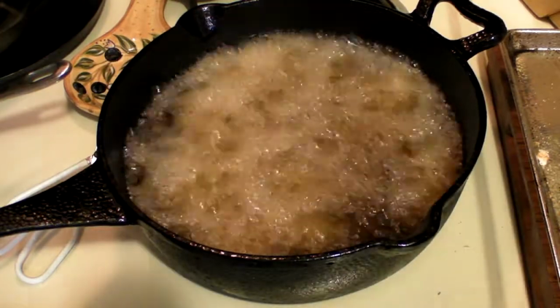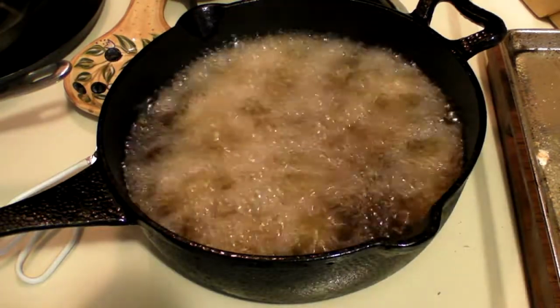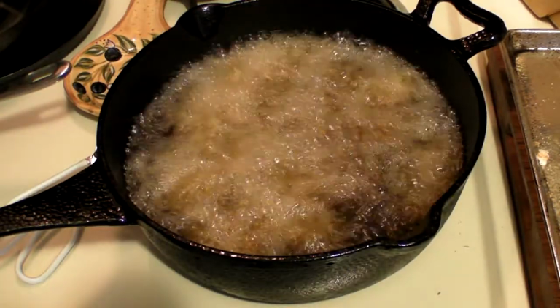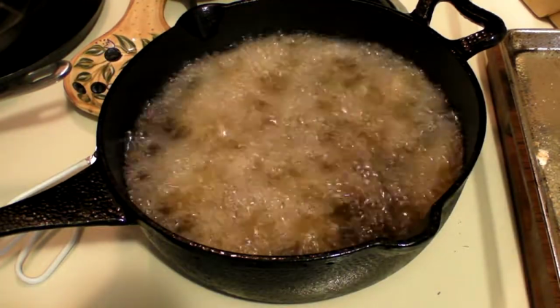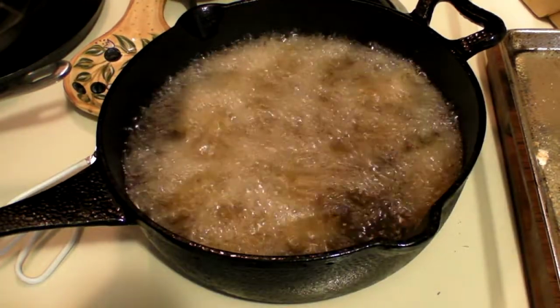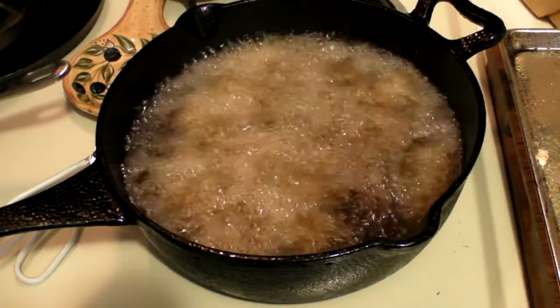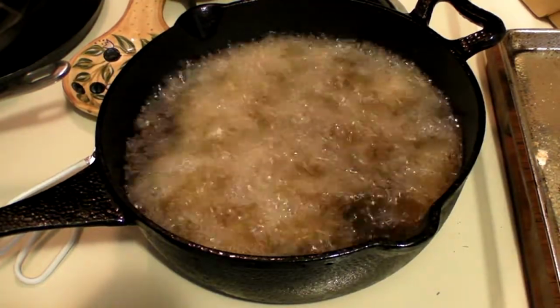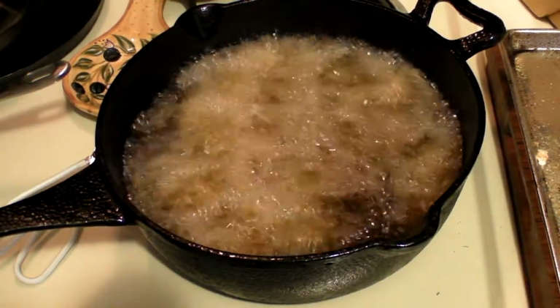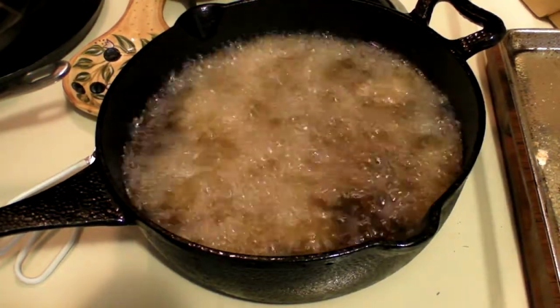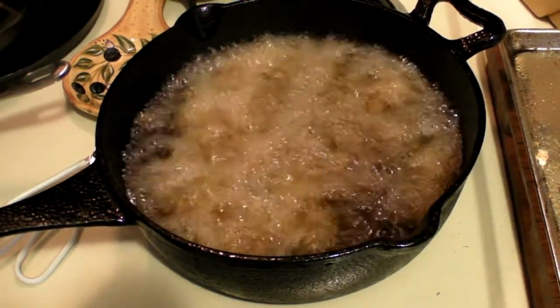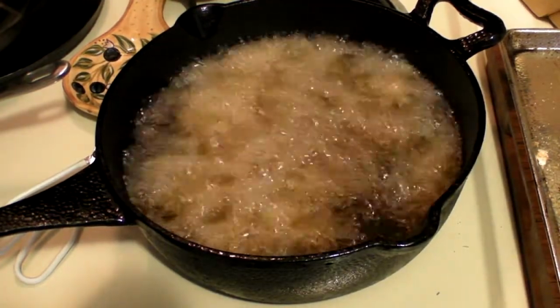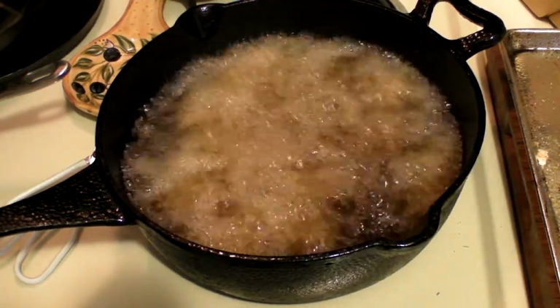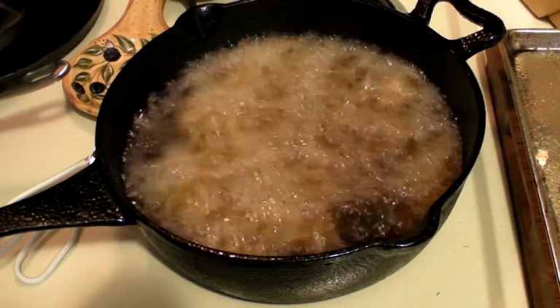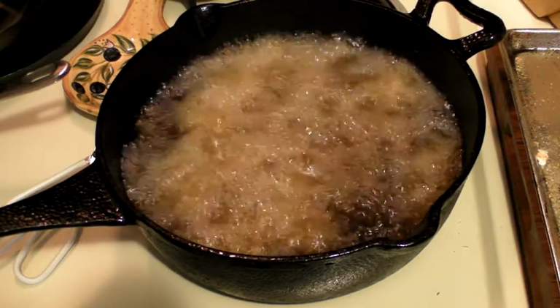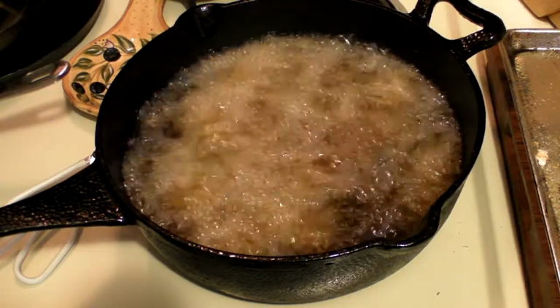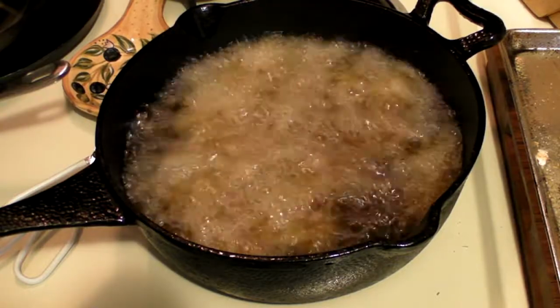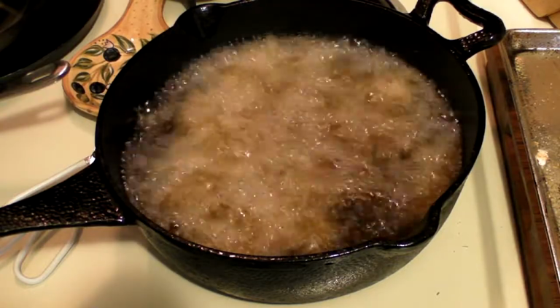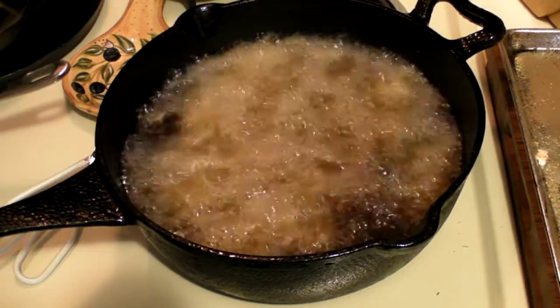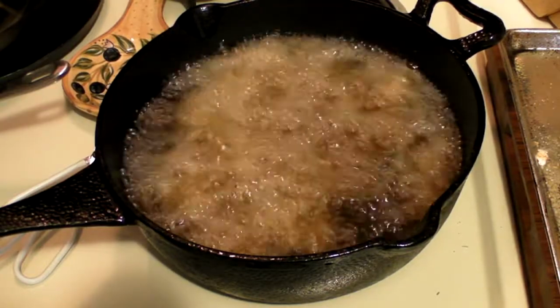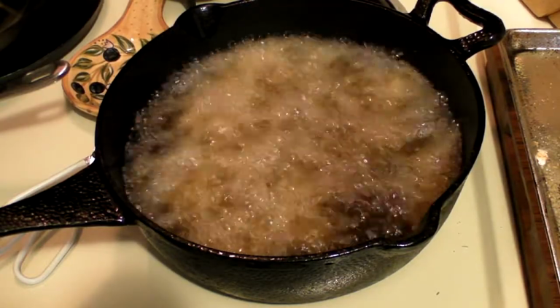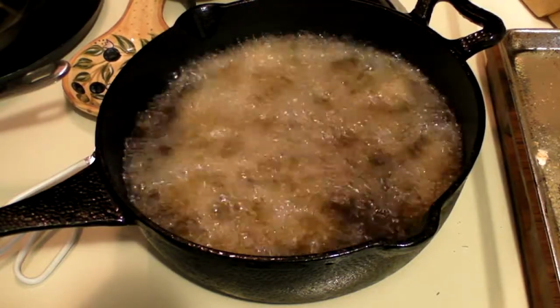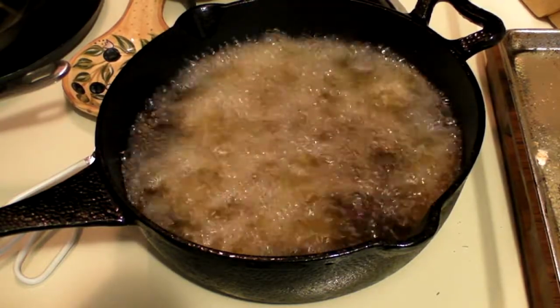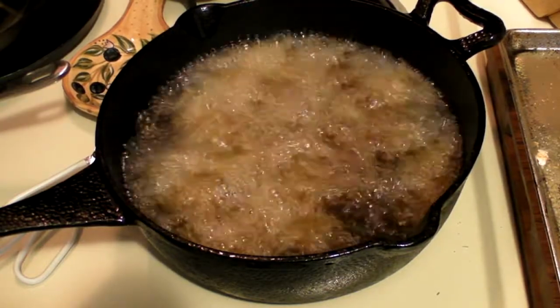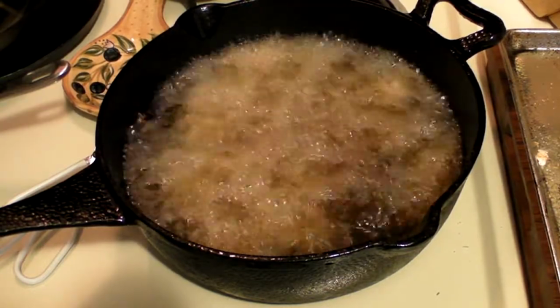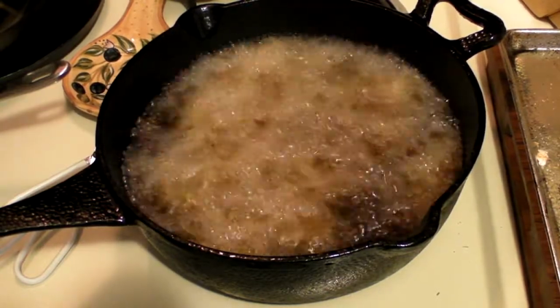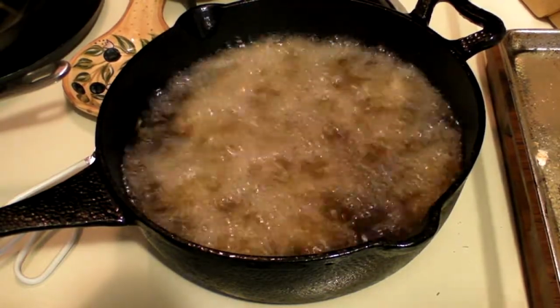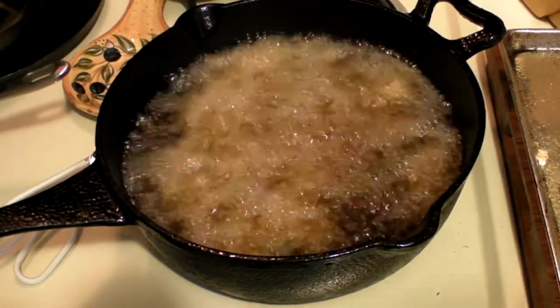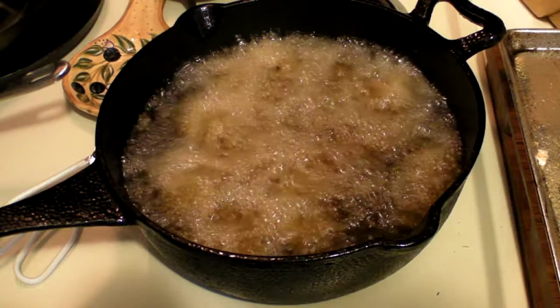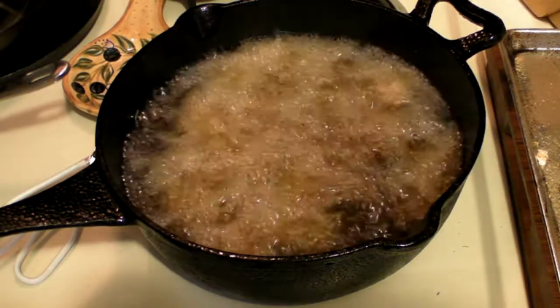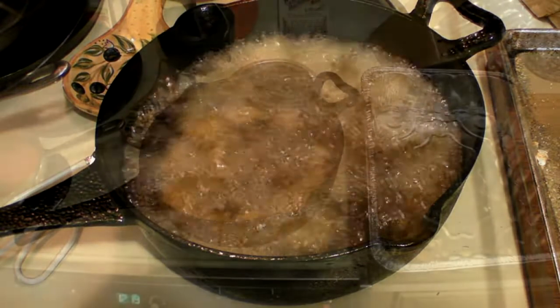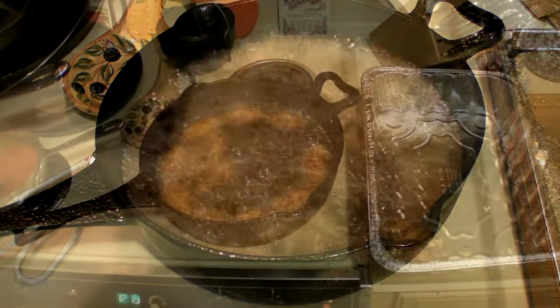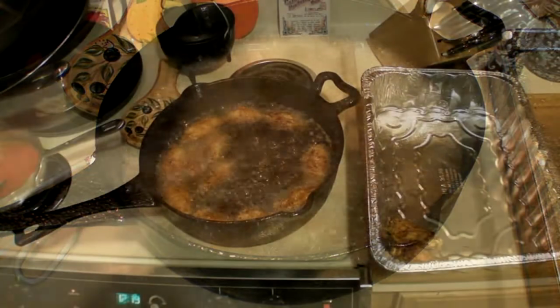I'll be back in a little bit when I bring them out. We'll let them rest, put our butter and hot sauce on them, and eat a couple. Told you it was easy, brother.